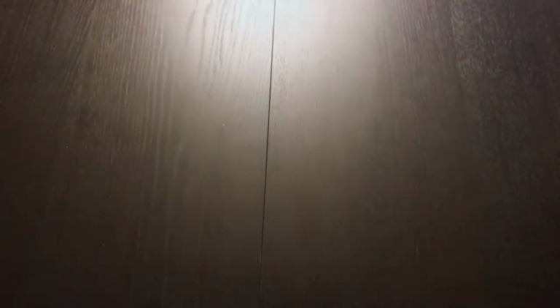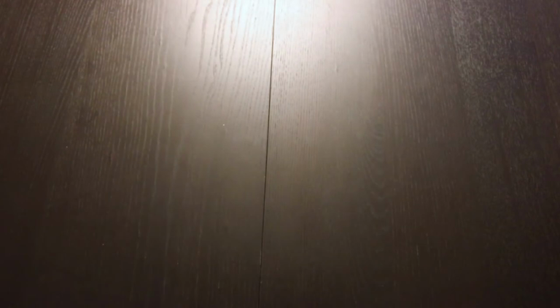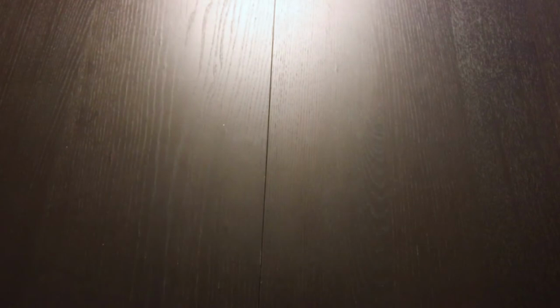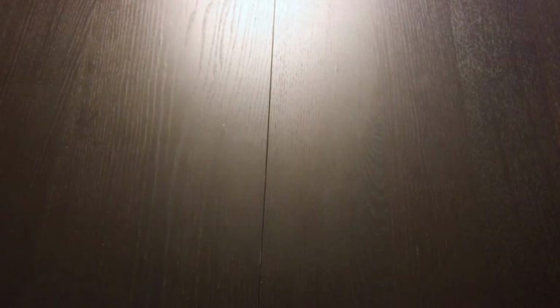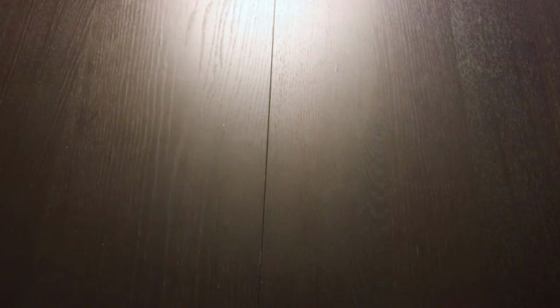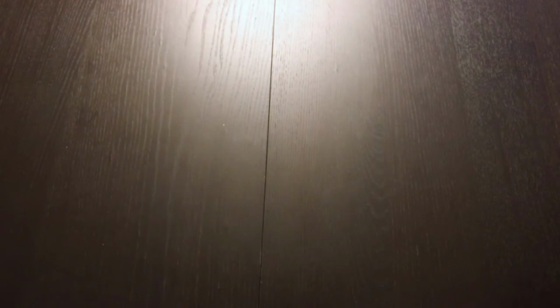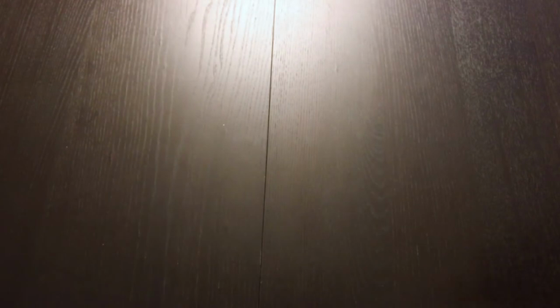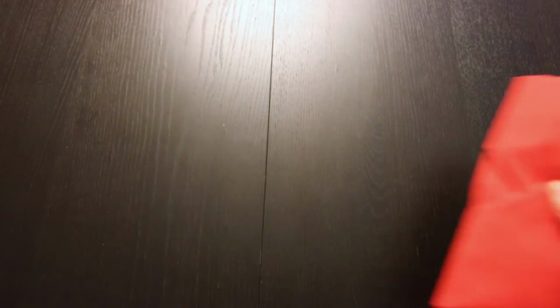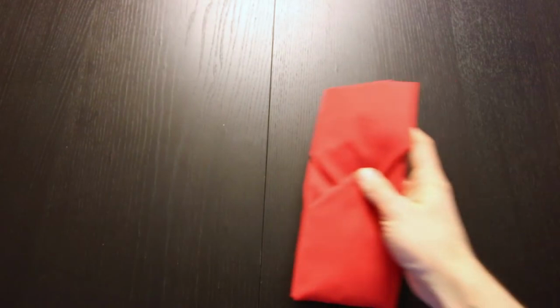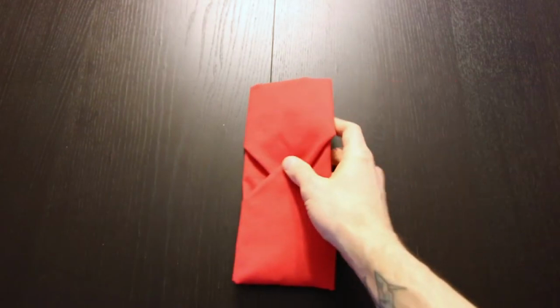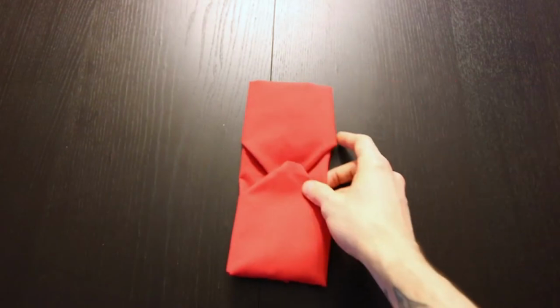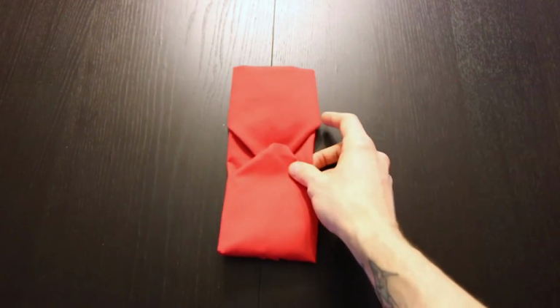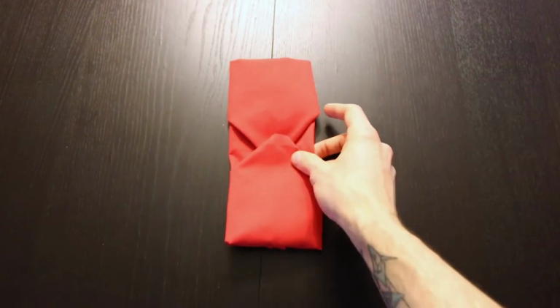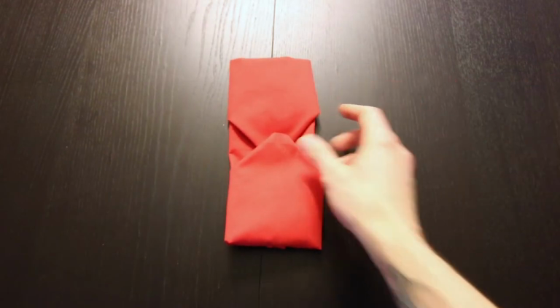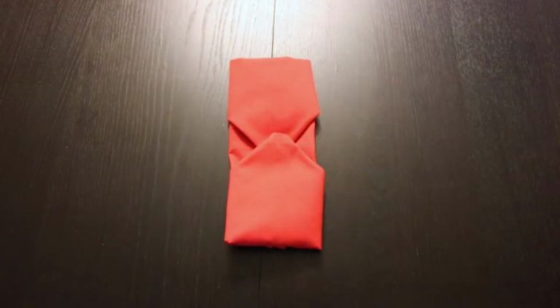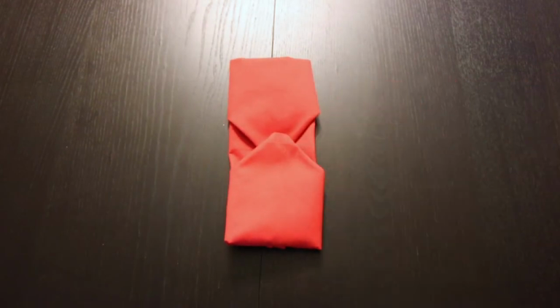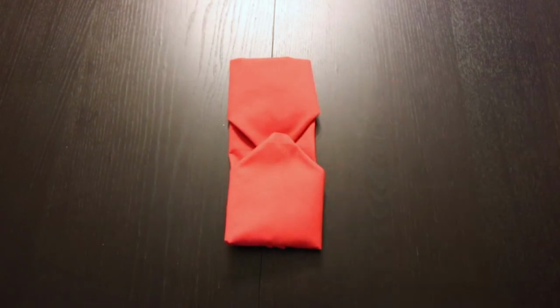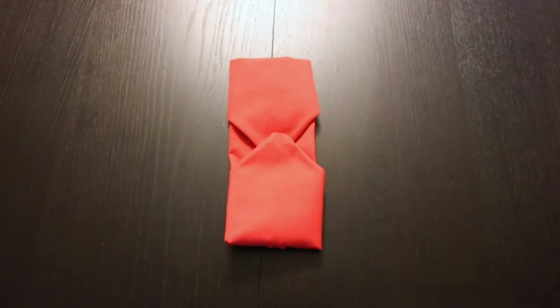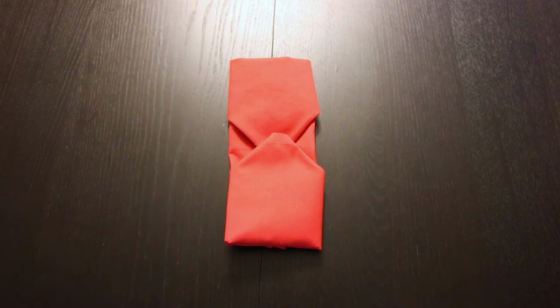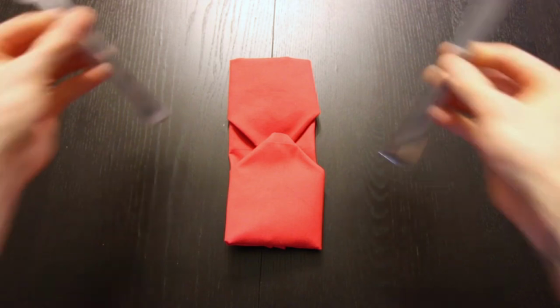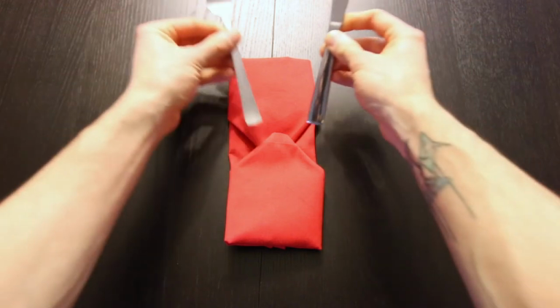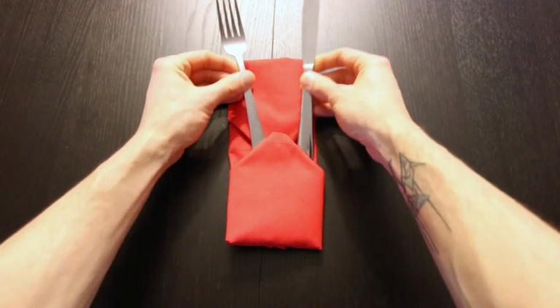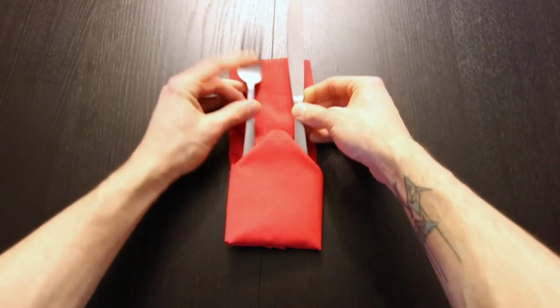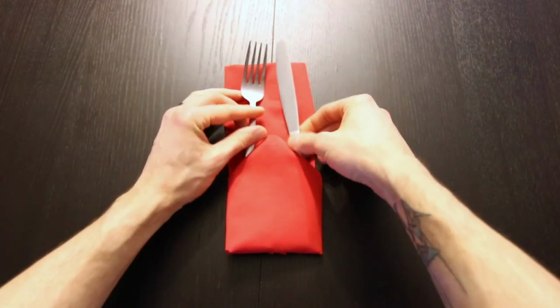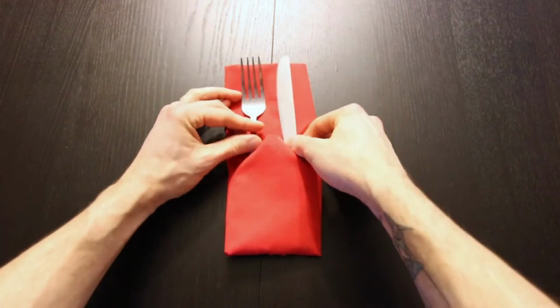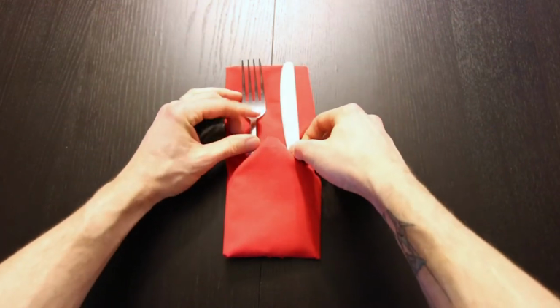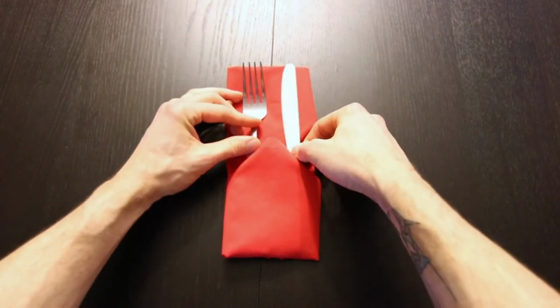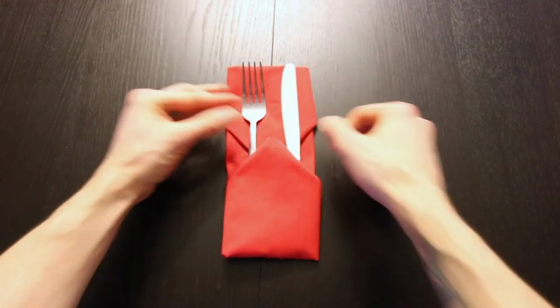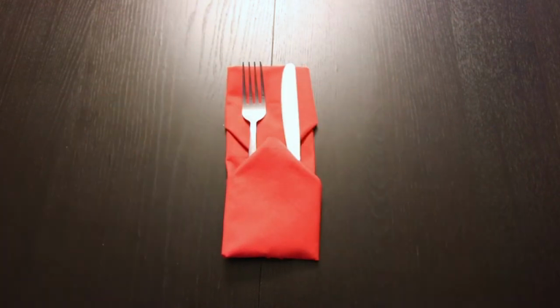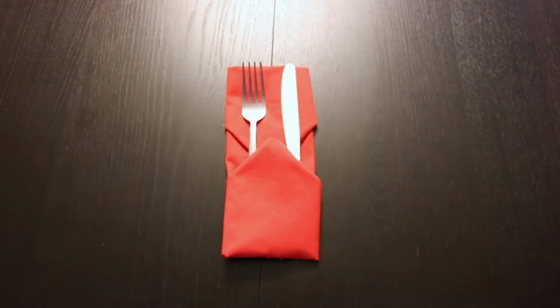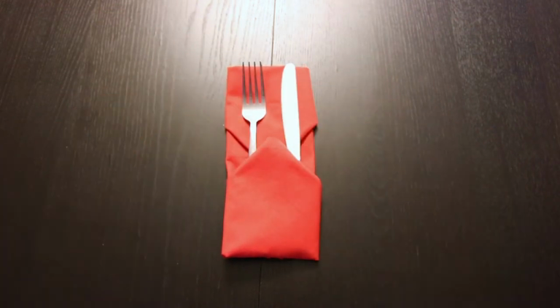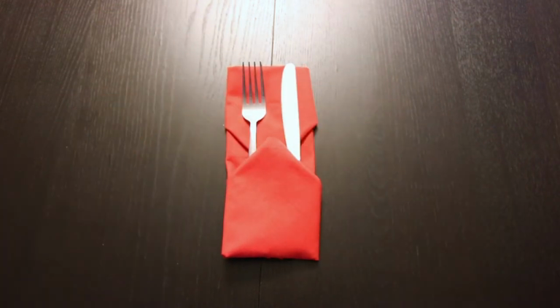Hi everyone, today I'm going to show you how to fold a napkin into a silverware pouch. I'll be using a cloth napkin, but this also works well with a paper napkin.